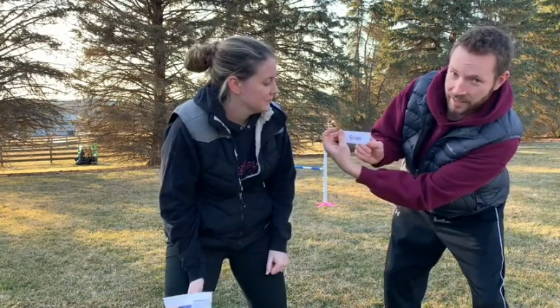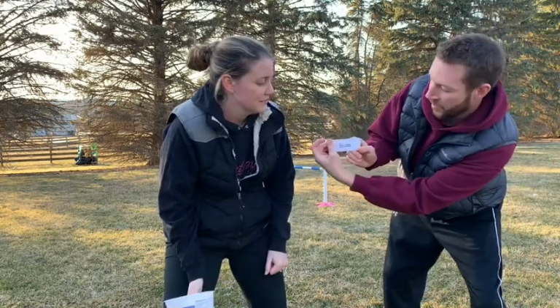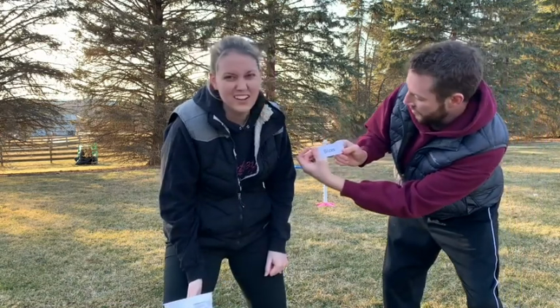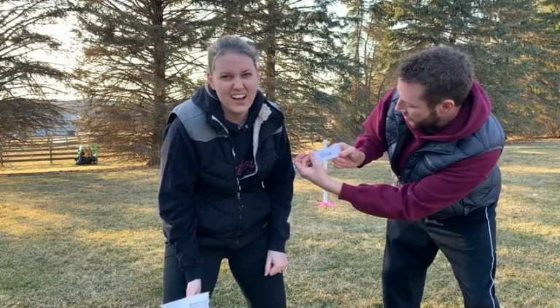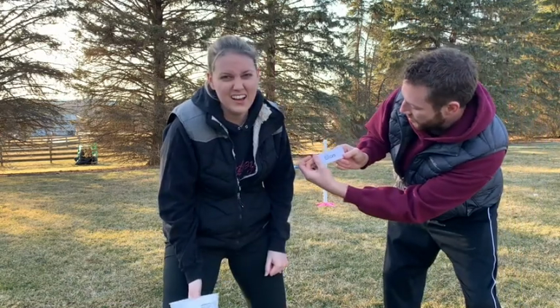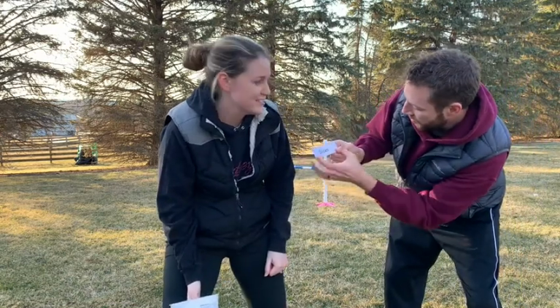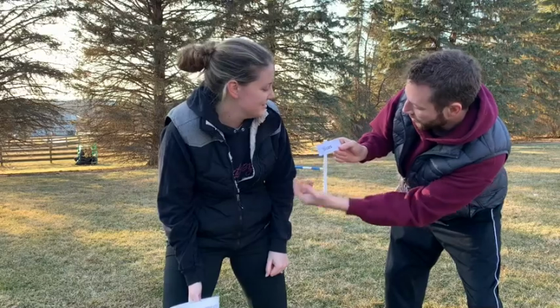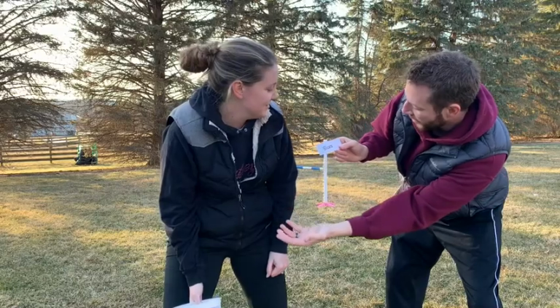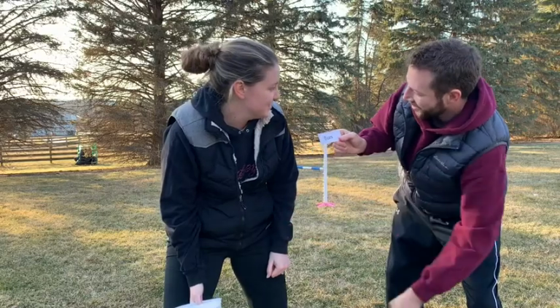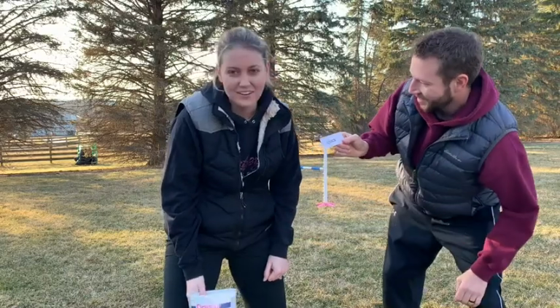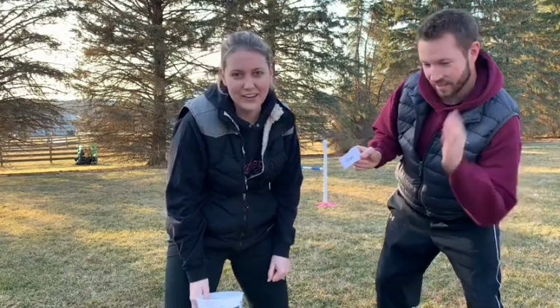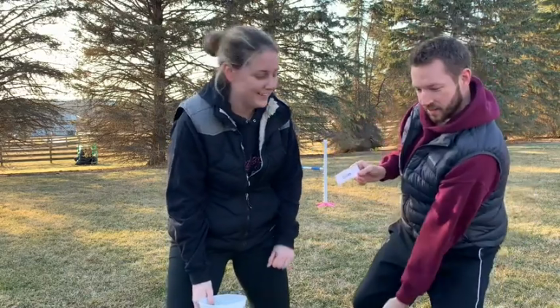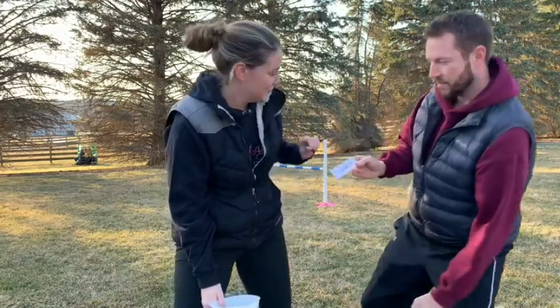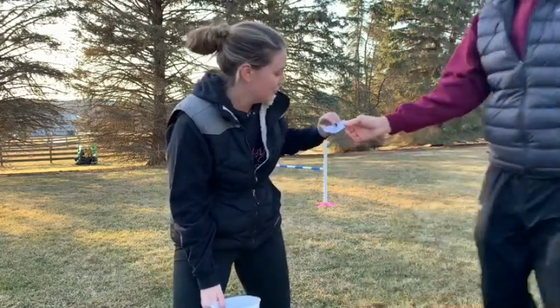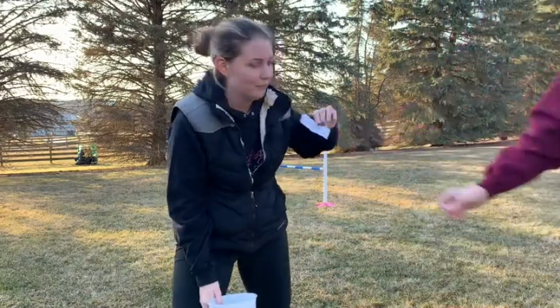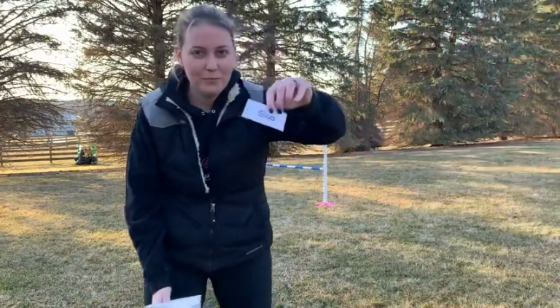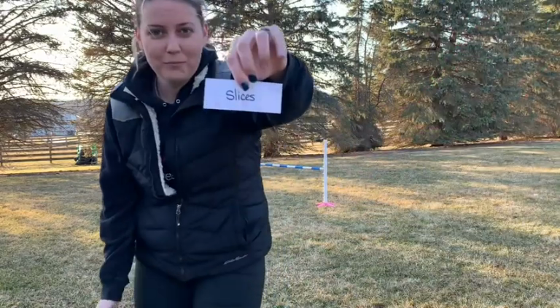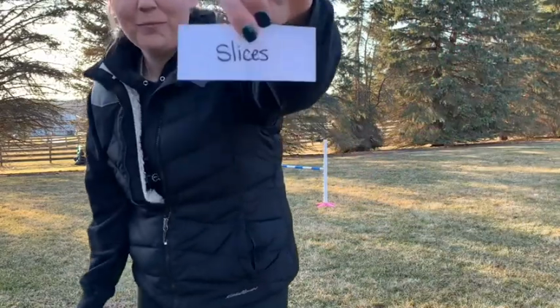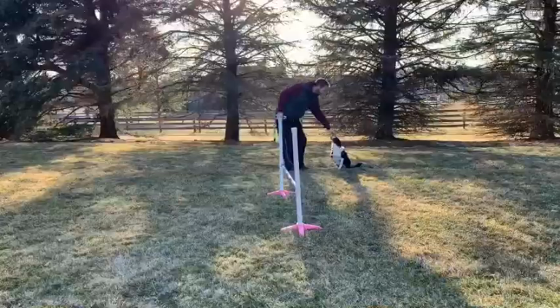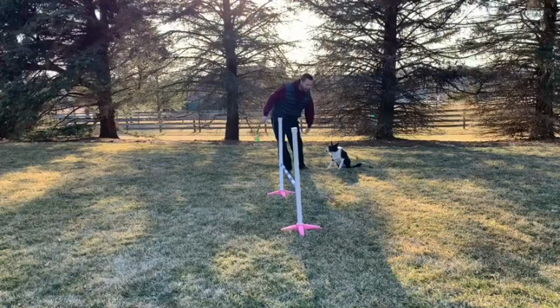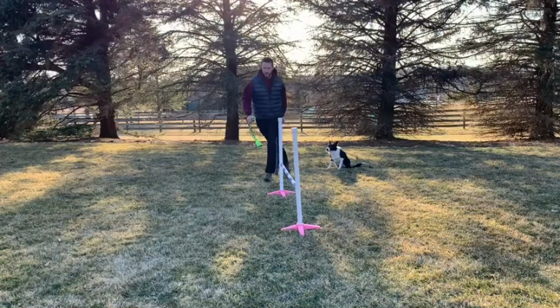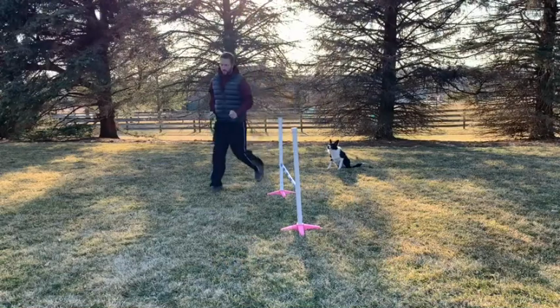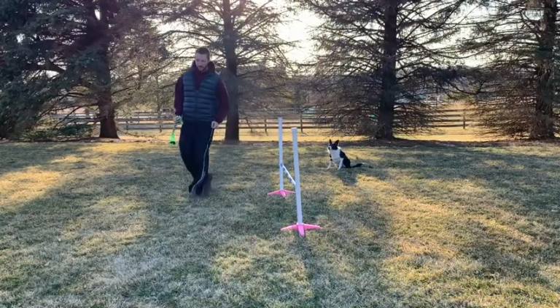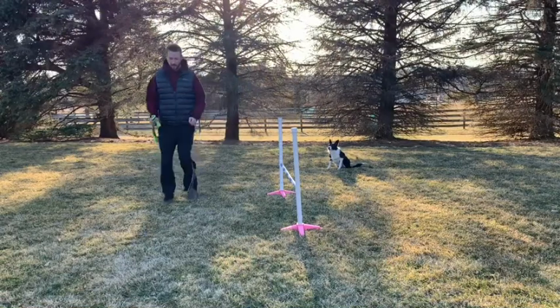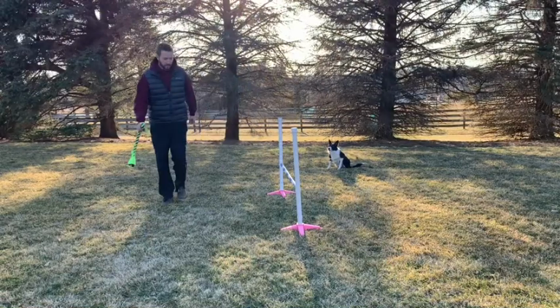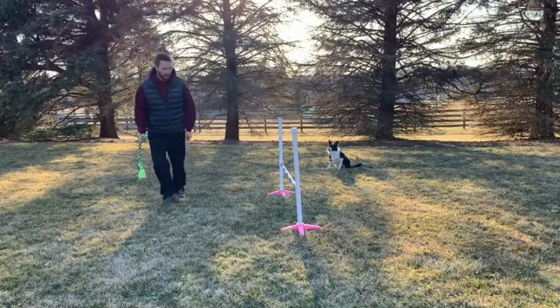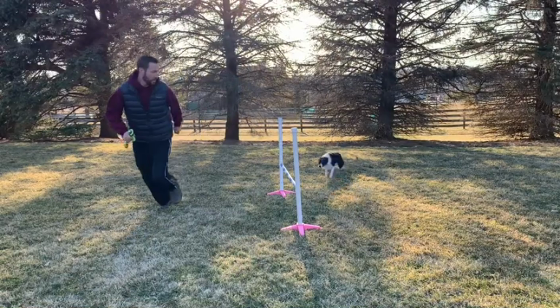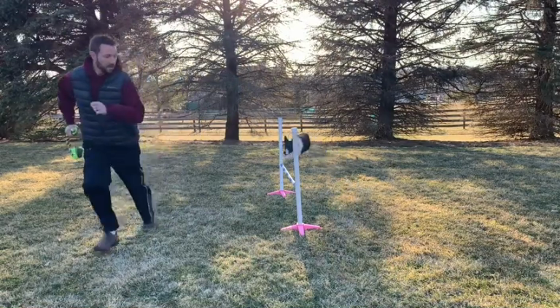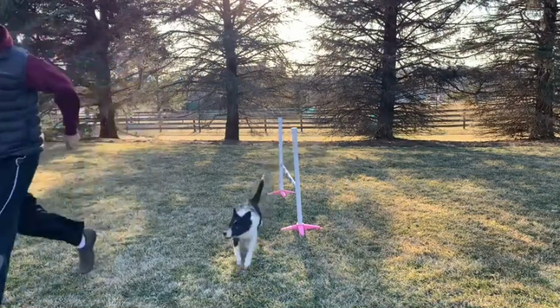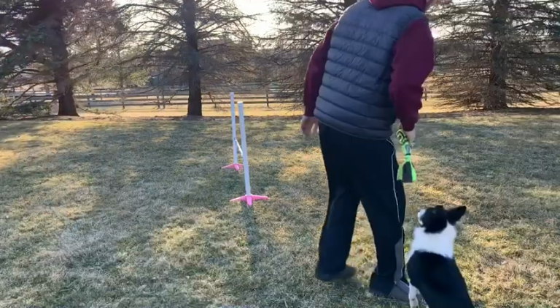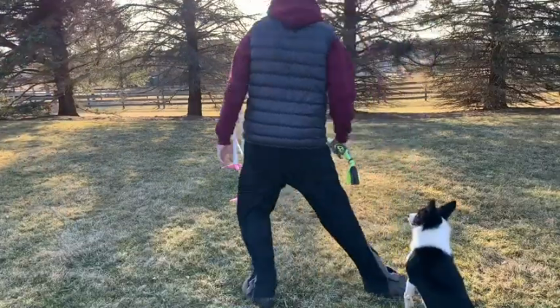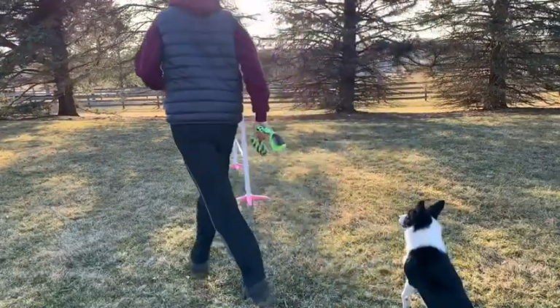Slices! Slices are a really good skill to practice with your dogs because you're going to see them in all kinds of different courses. You will even see them on a serpentine.